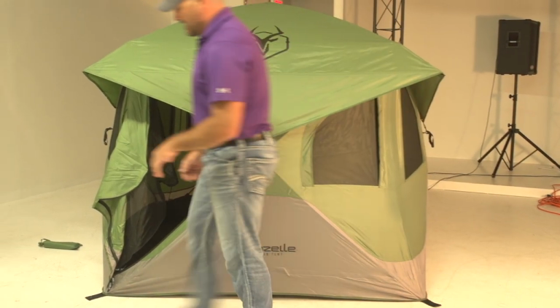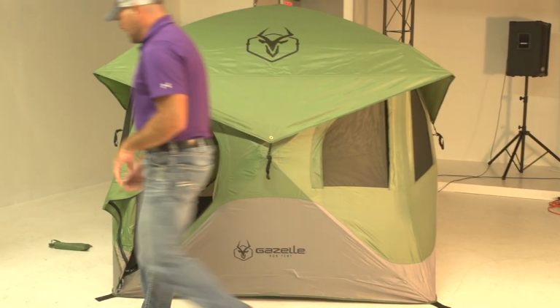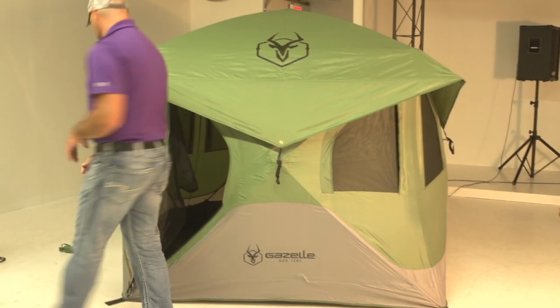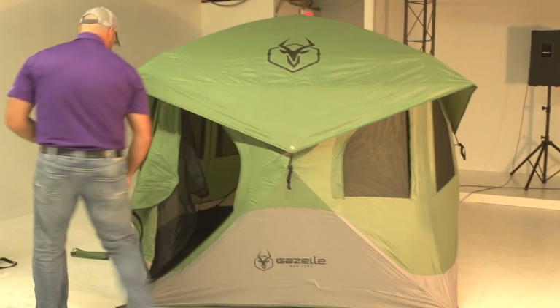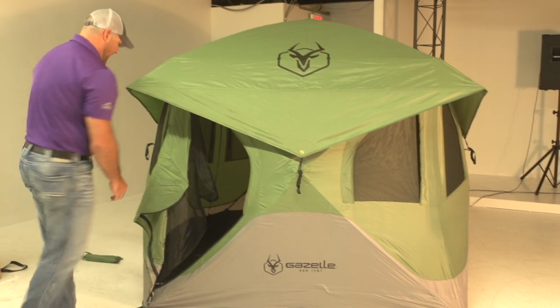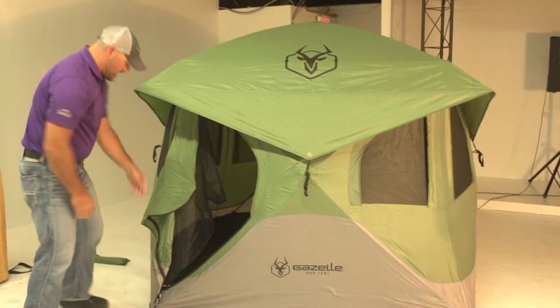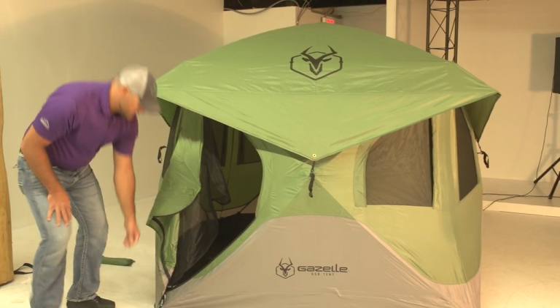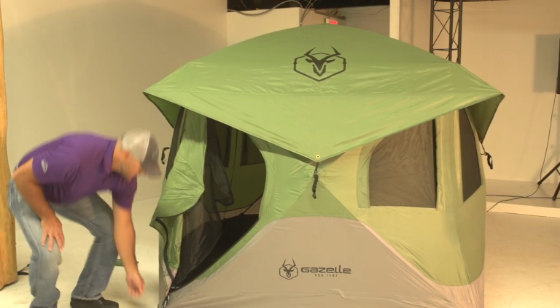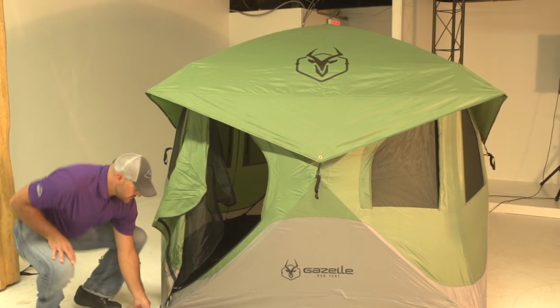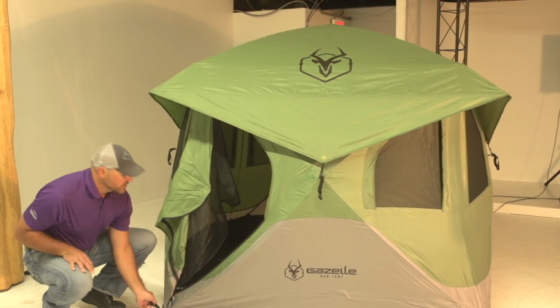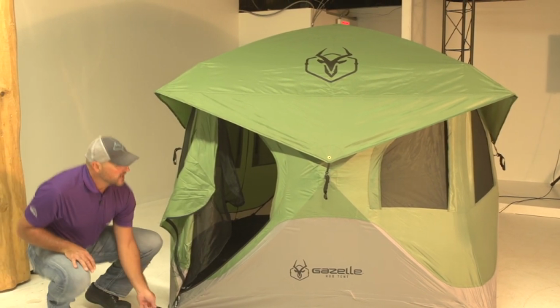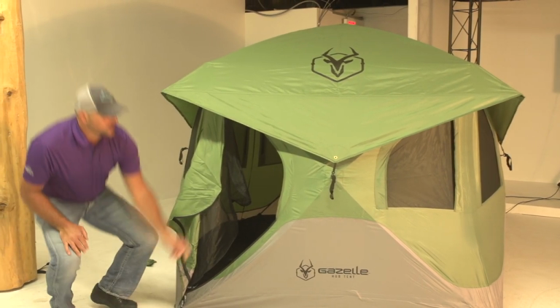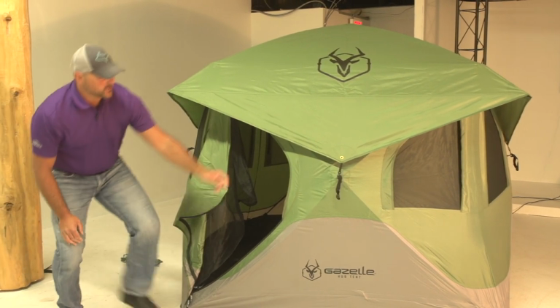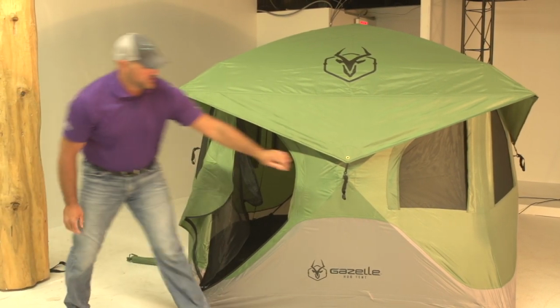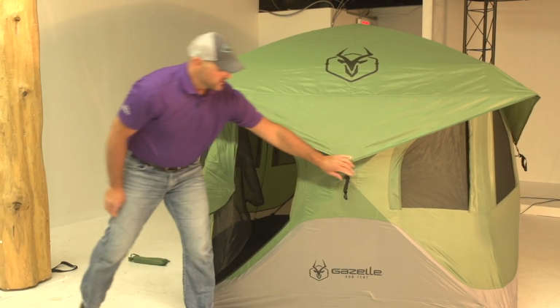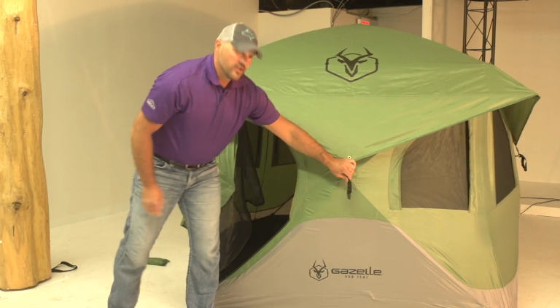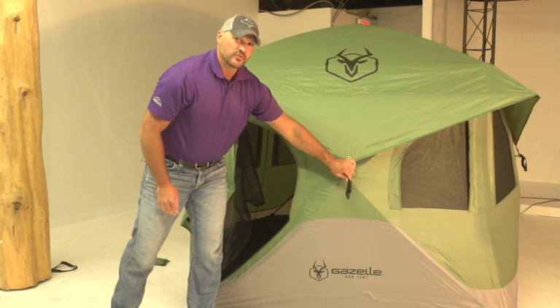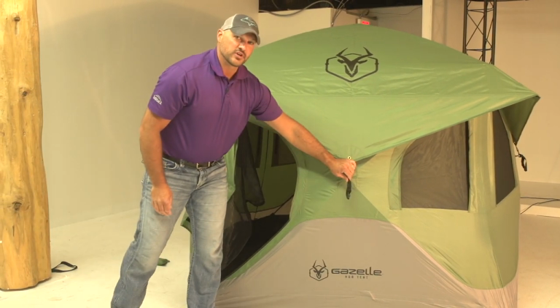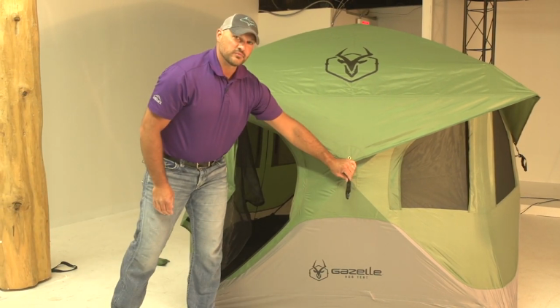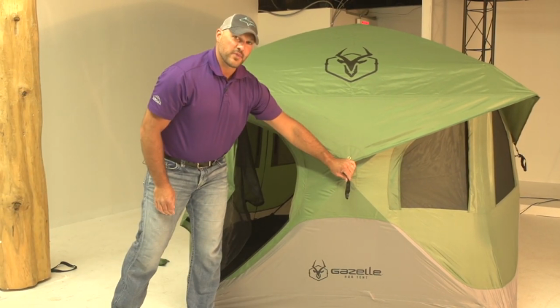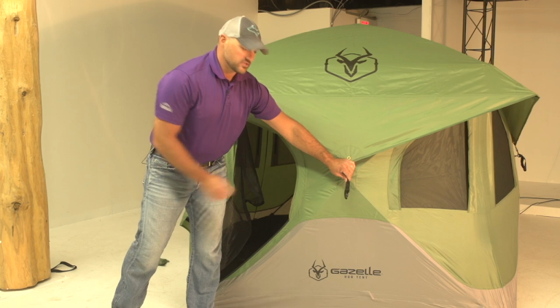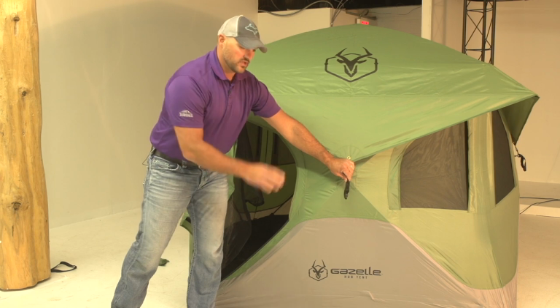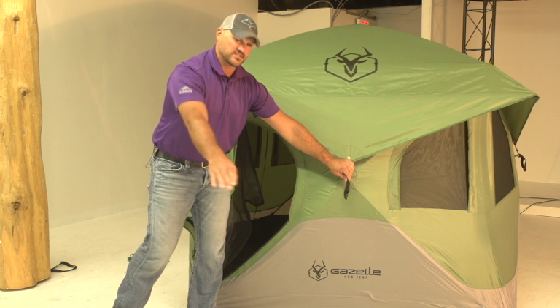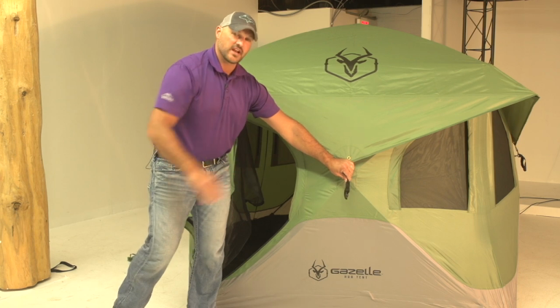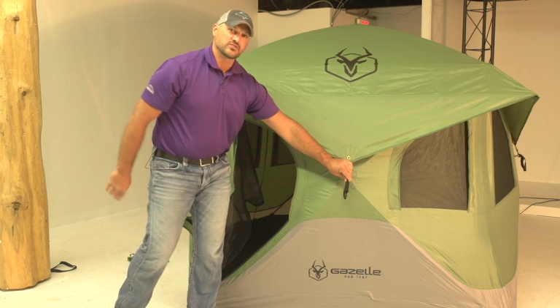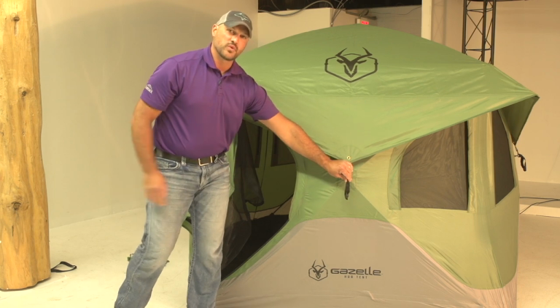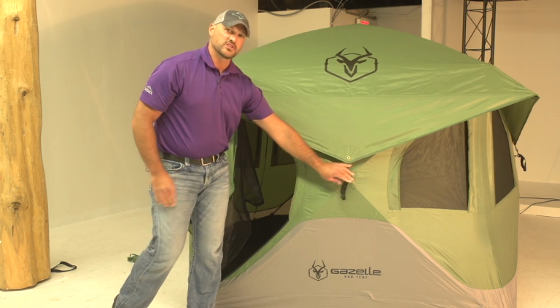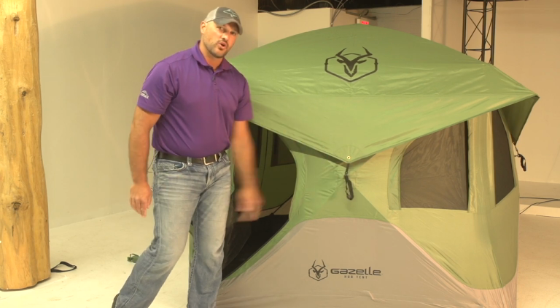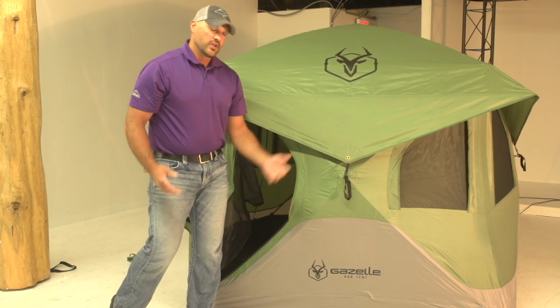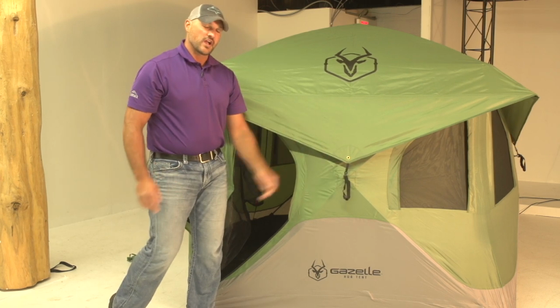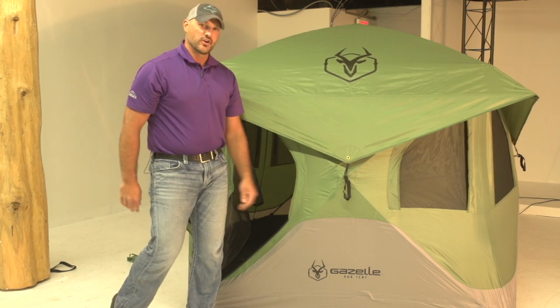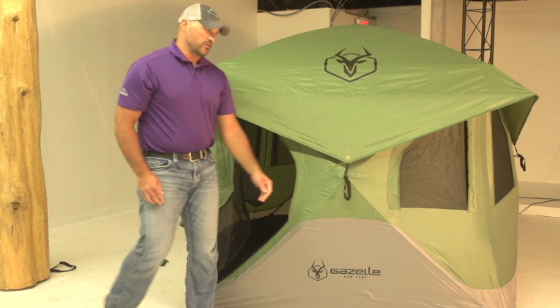It also comes with guy lines that you can hook onto the grommets from your pop-outs and stake it out. So if the wind does blow, you're not going to go anywhere.